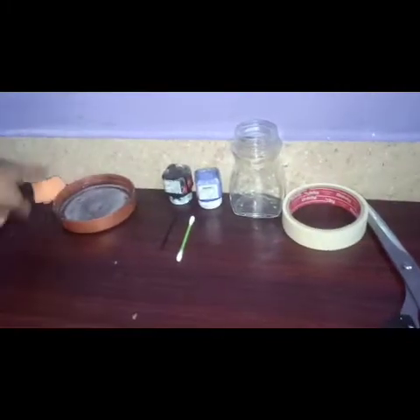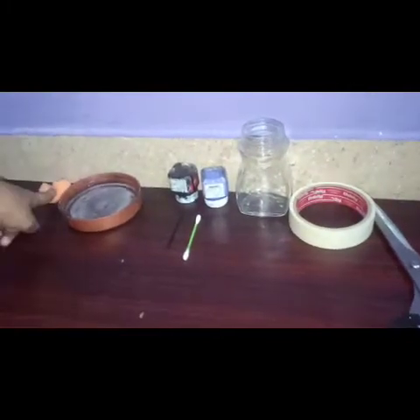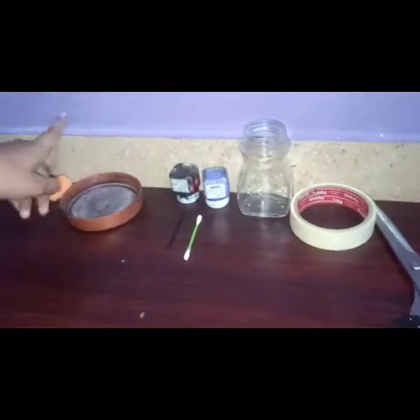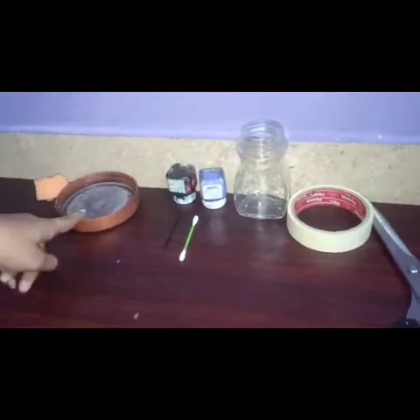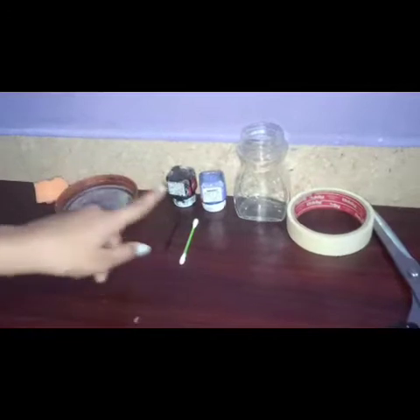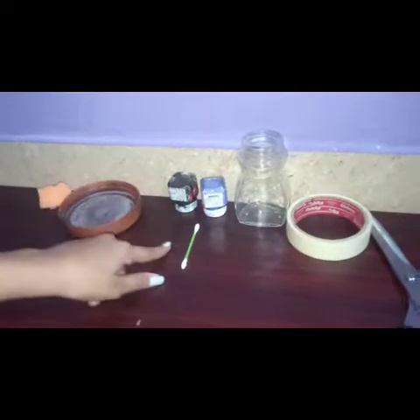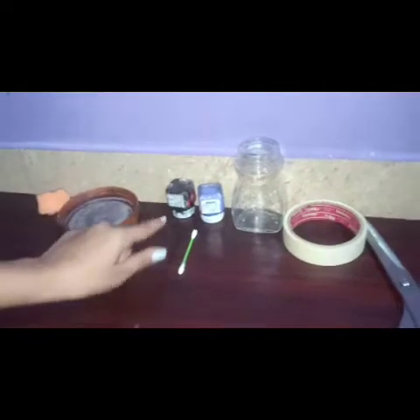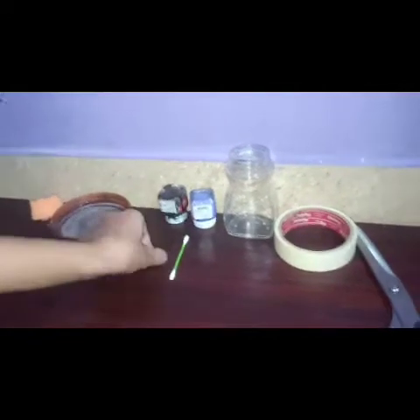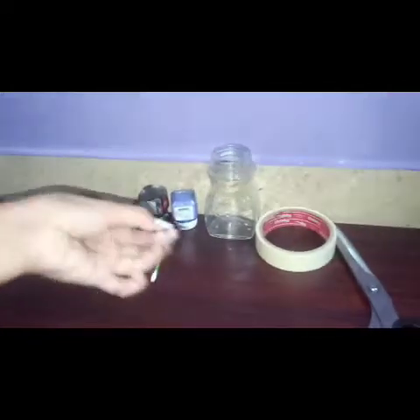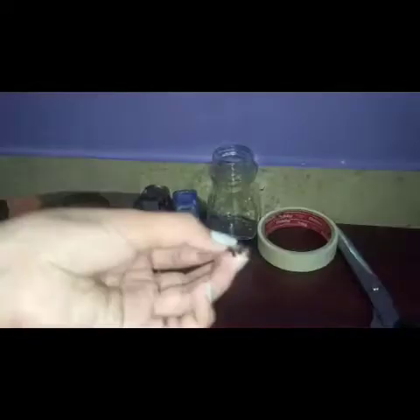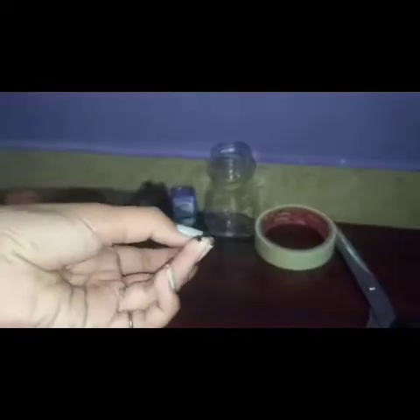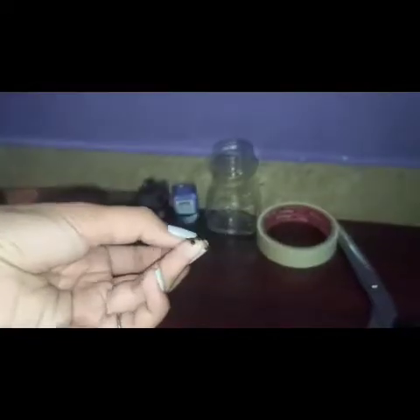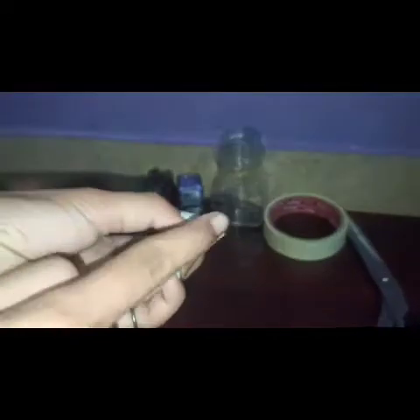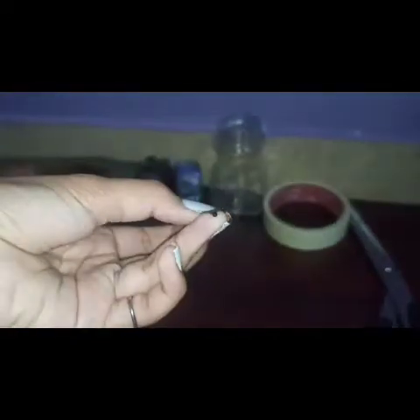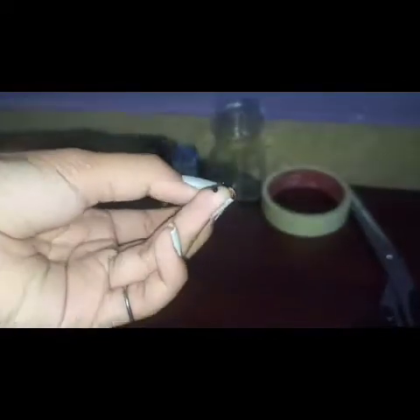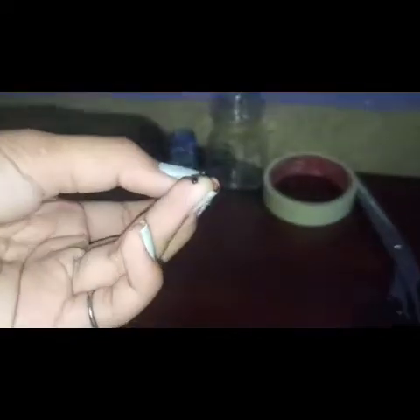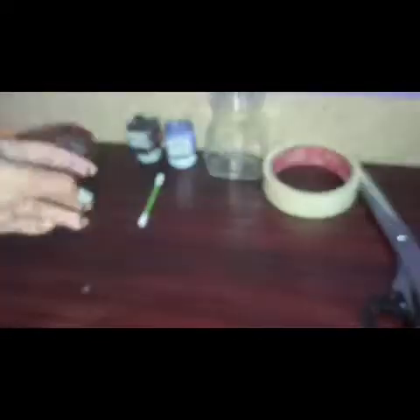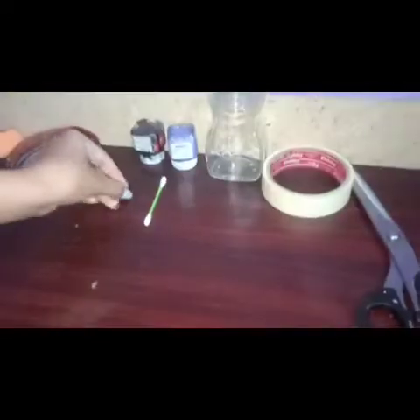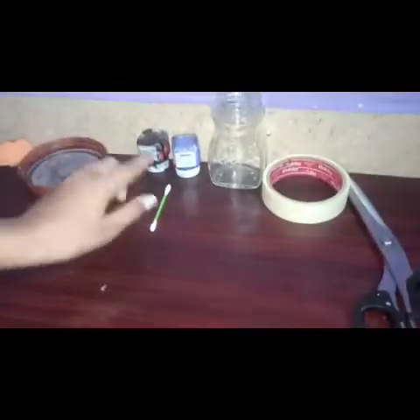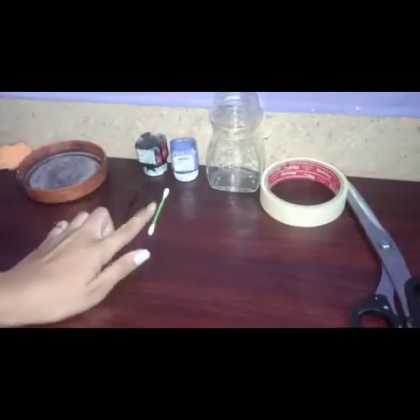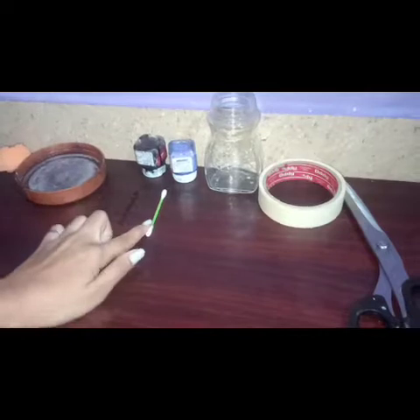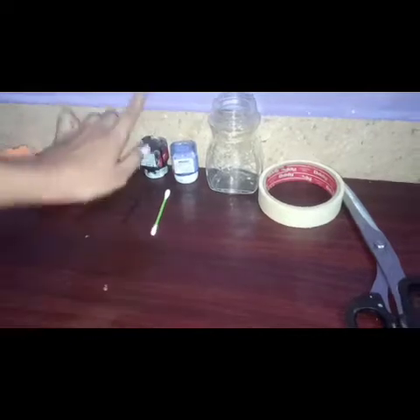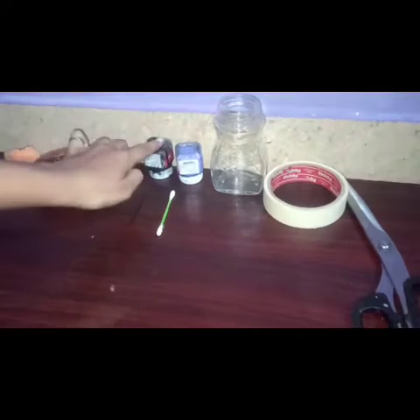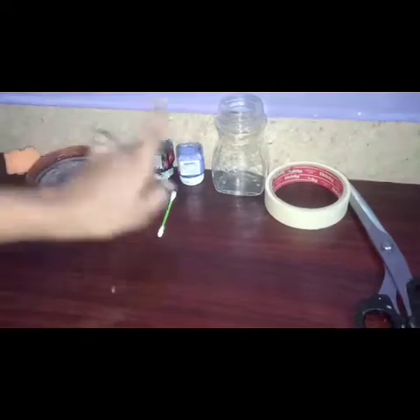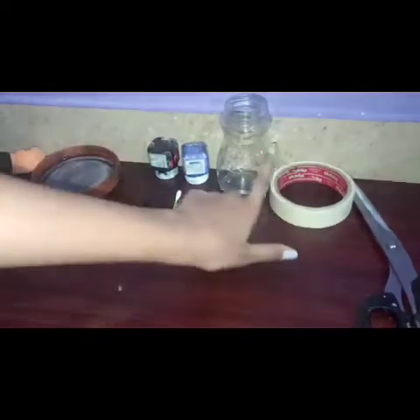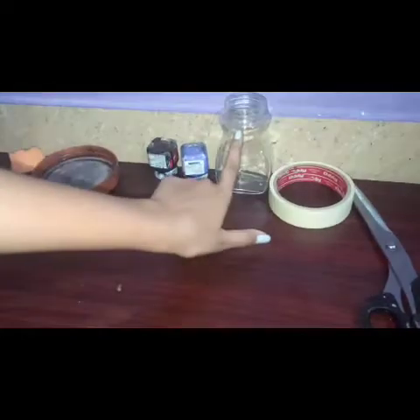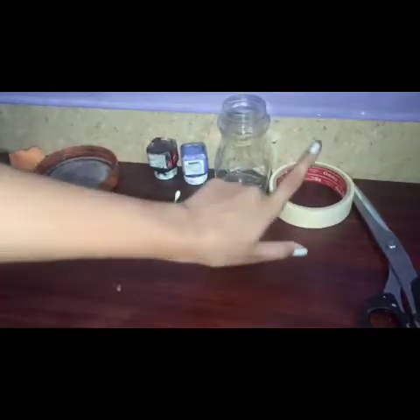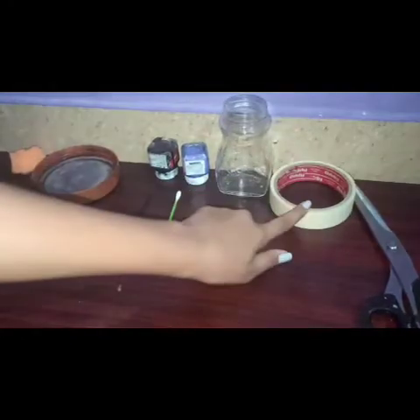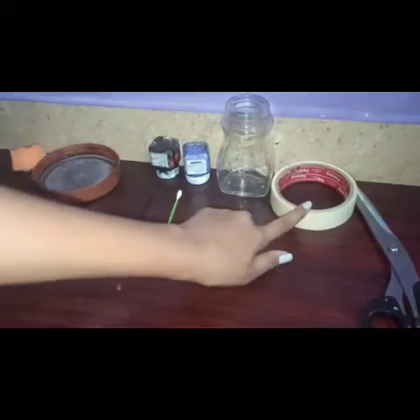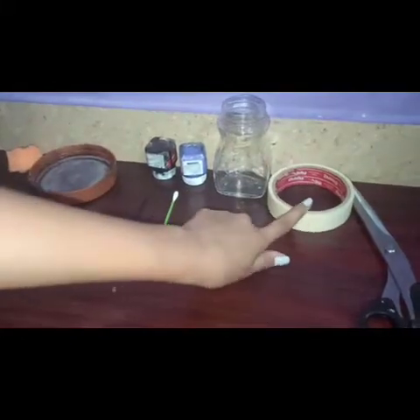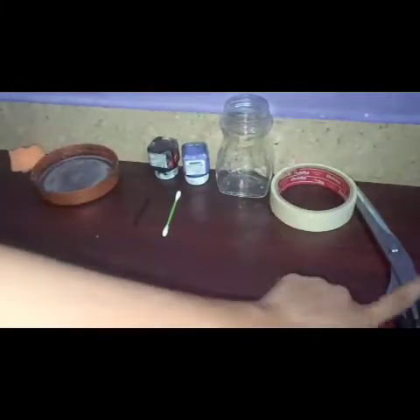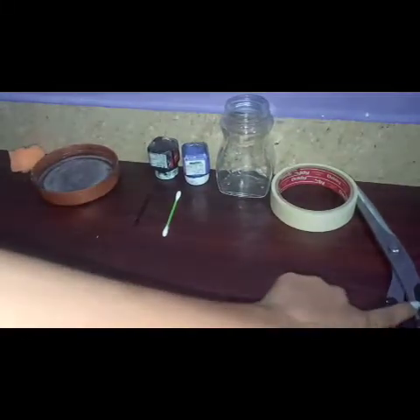First, the materials: painting sponge, water, bobby pin, rounder, cotton buds, acrylic tape, glass bottle, masking tape, scissors.